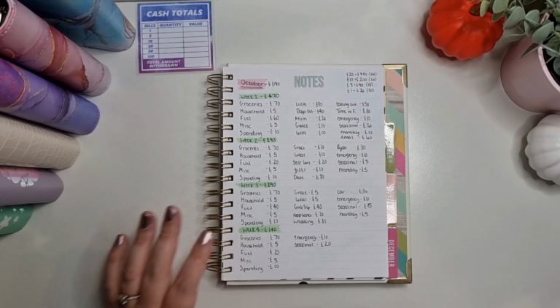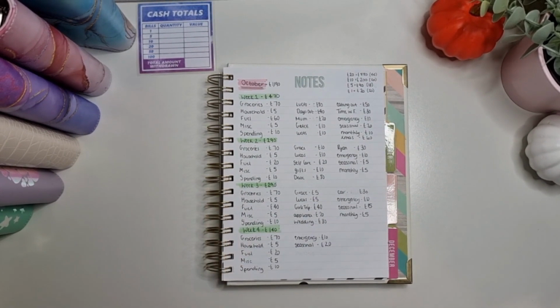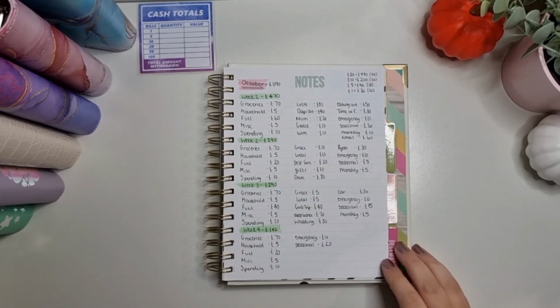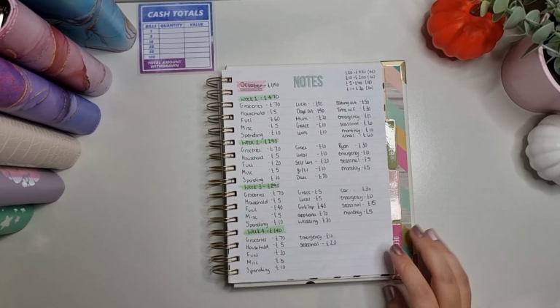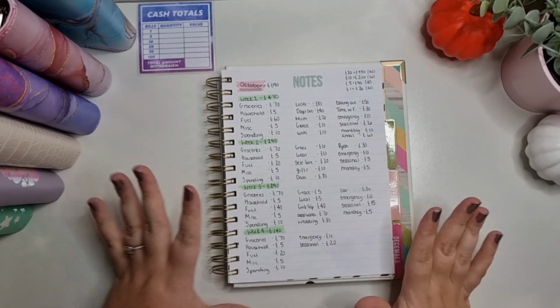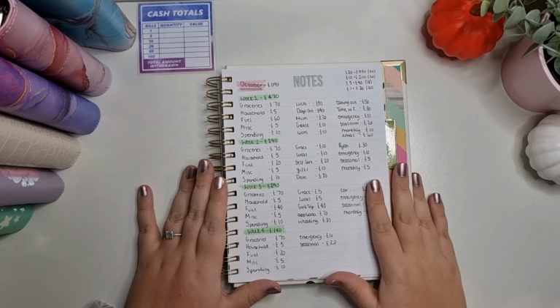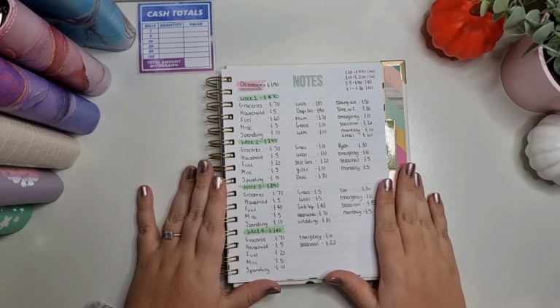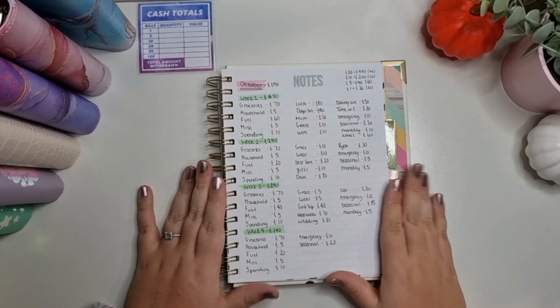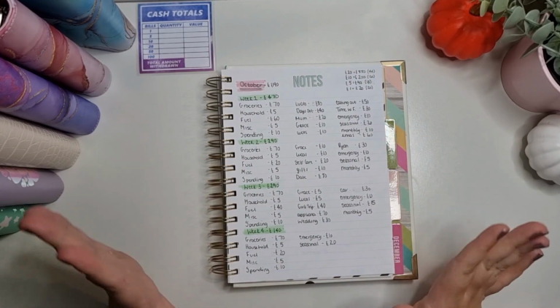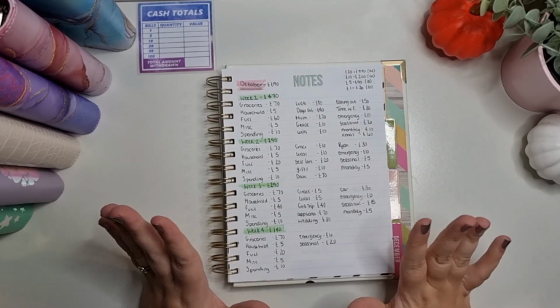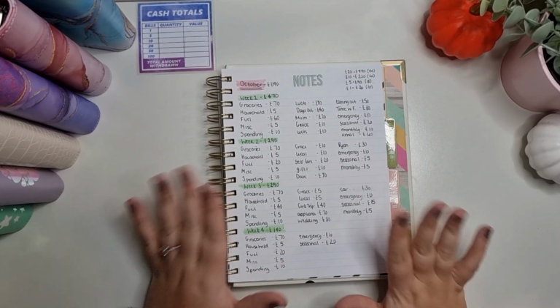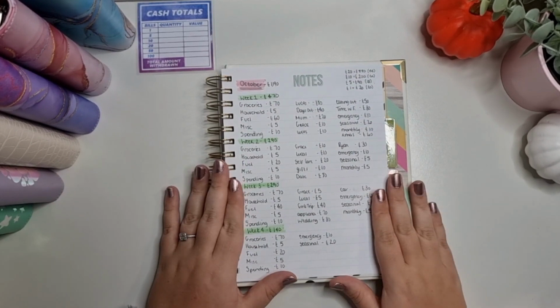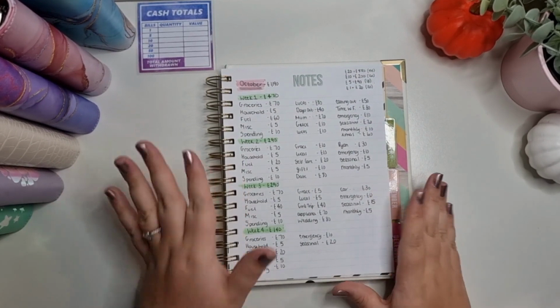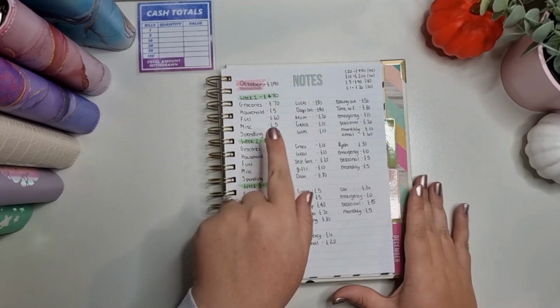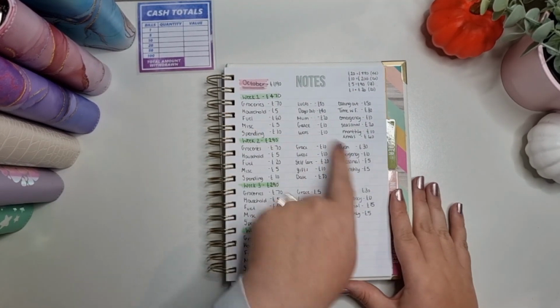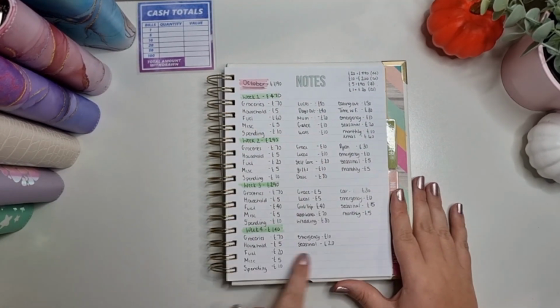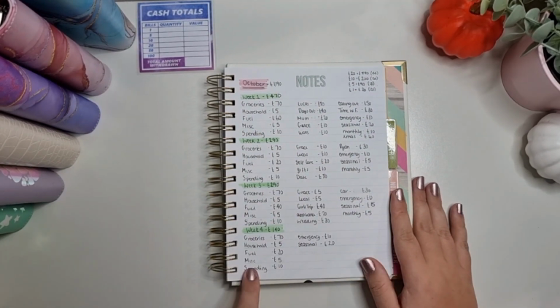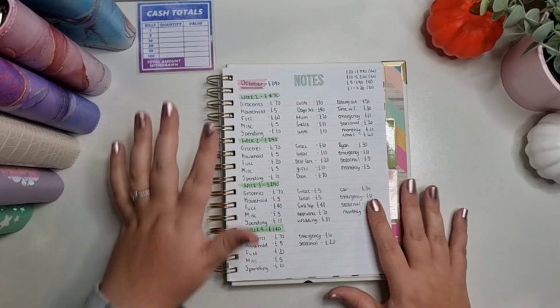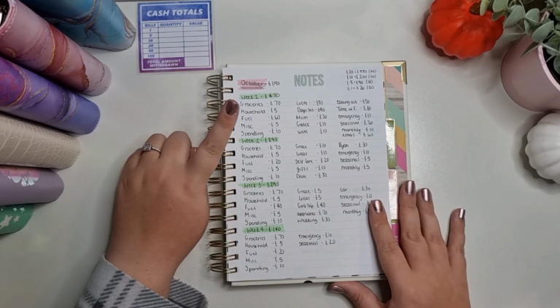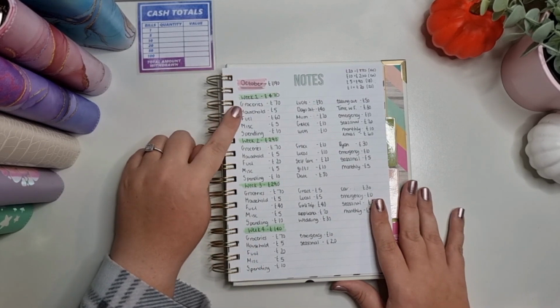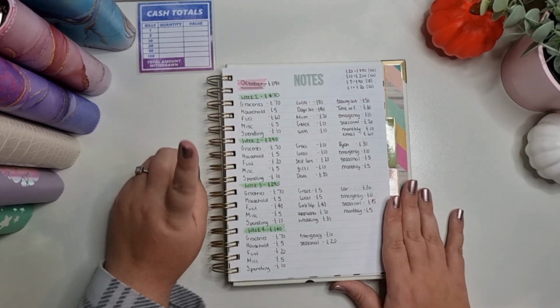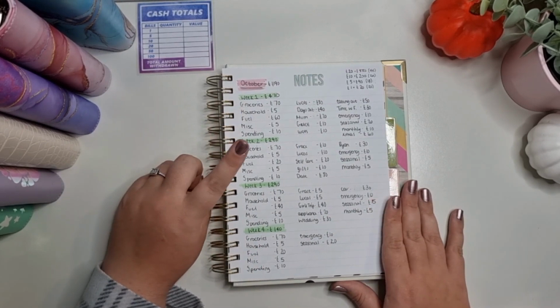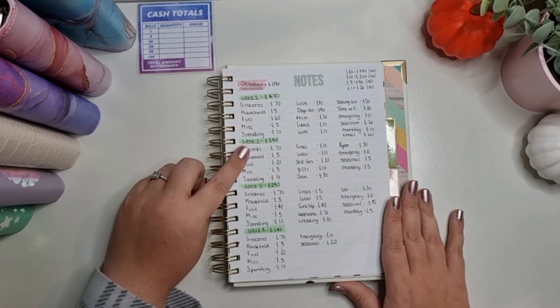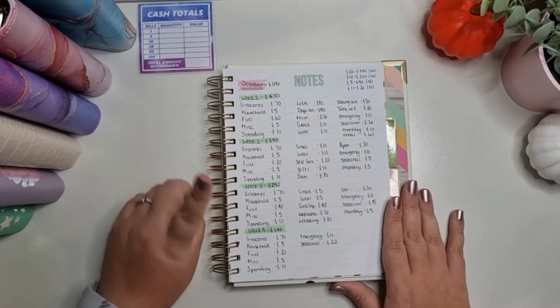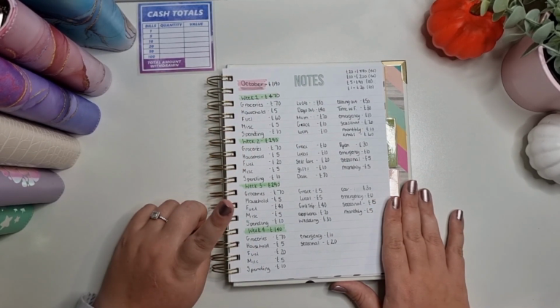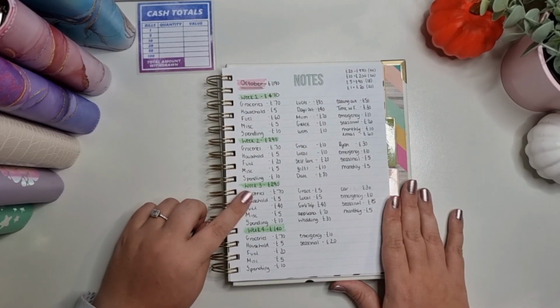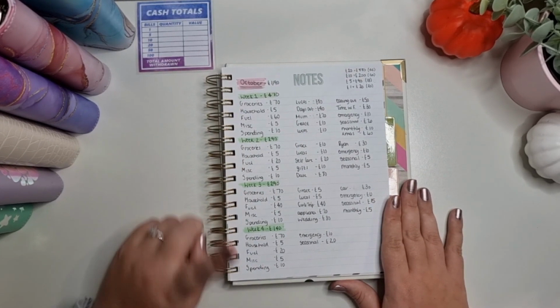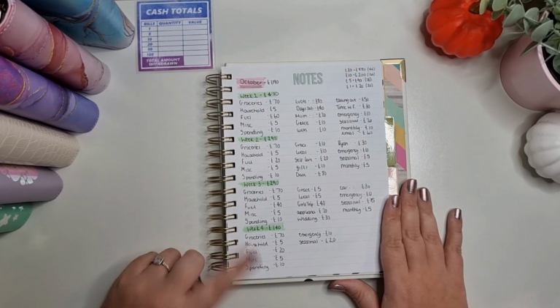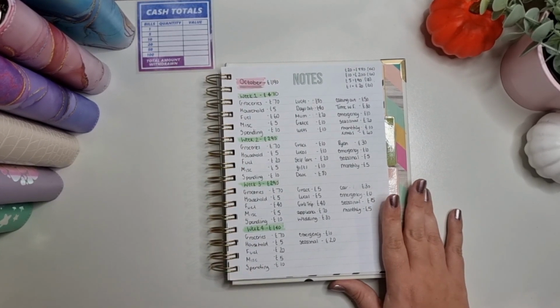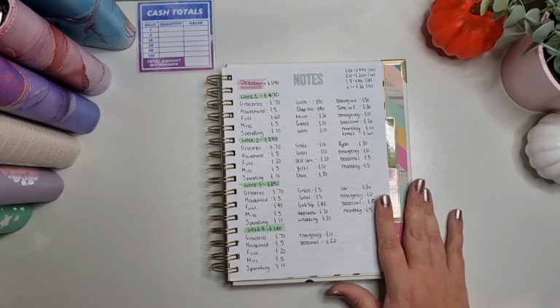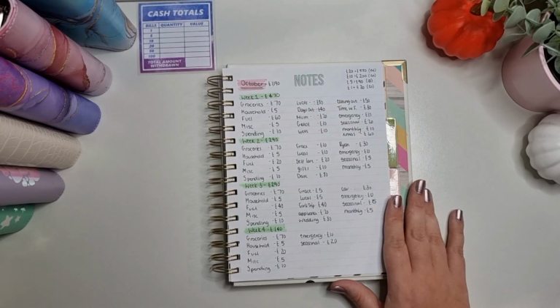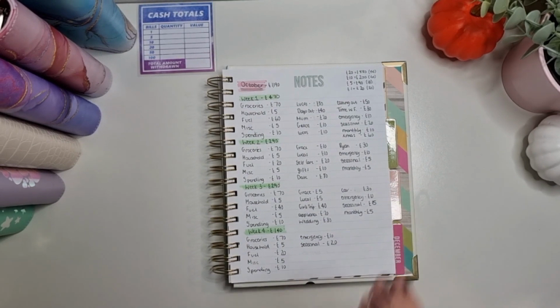Okay so this is my plan for this month — I've divvied it up into weeks. Week one I've got £470, week two is £290, week three is £290, and week four is £140.